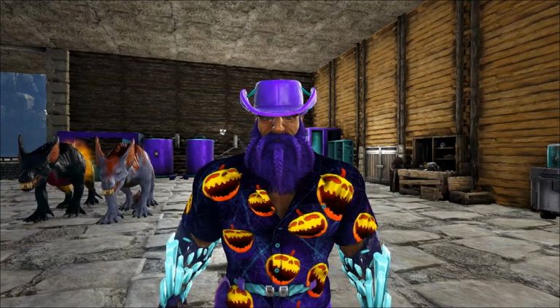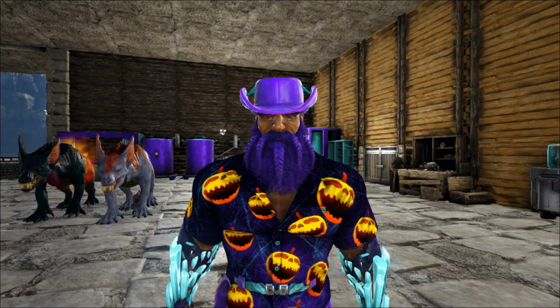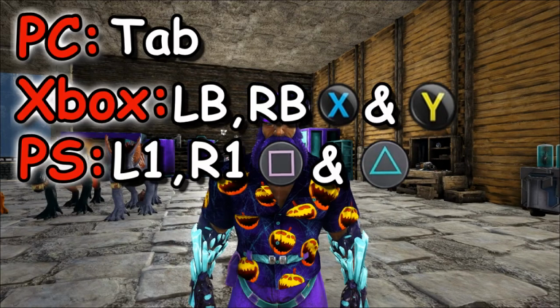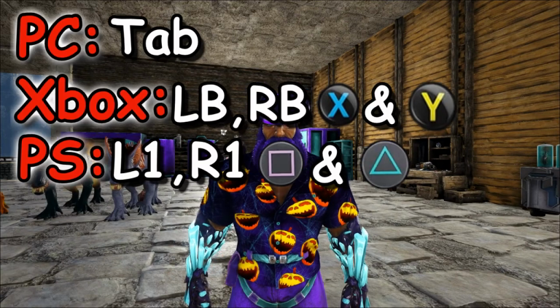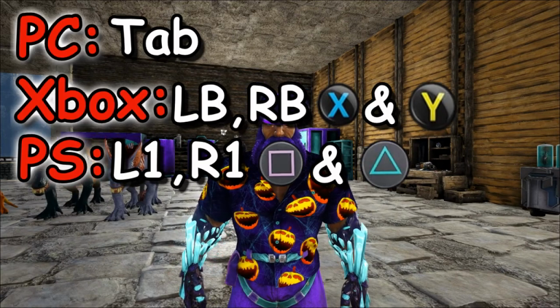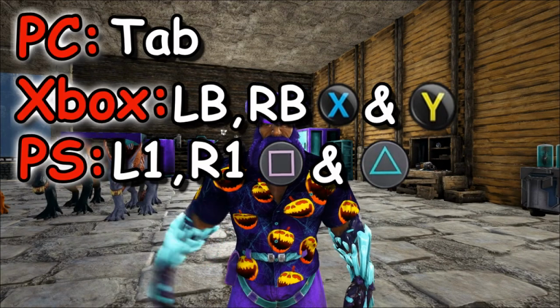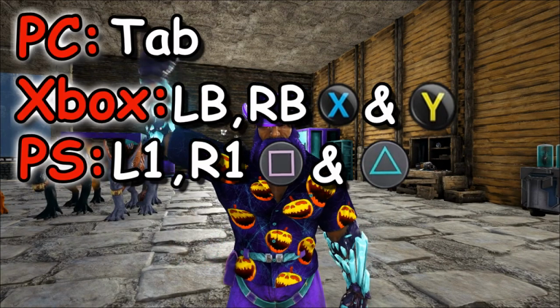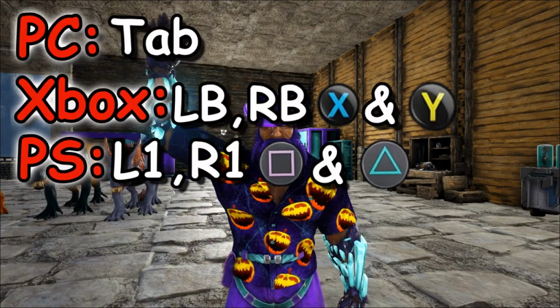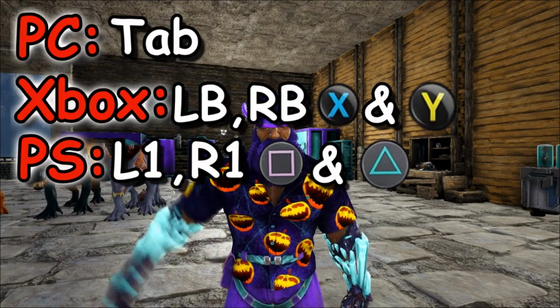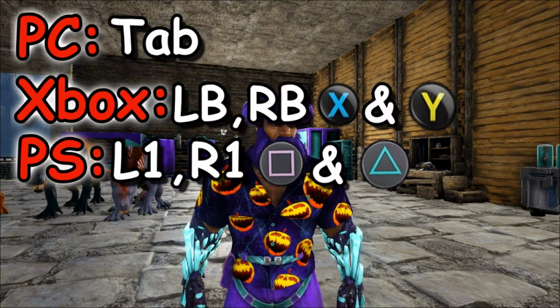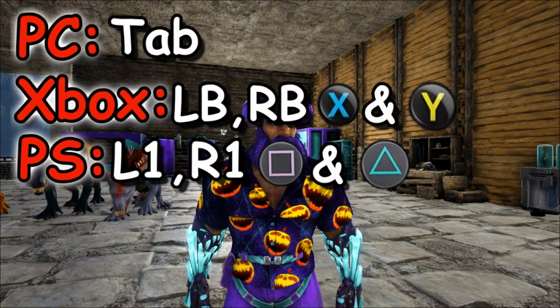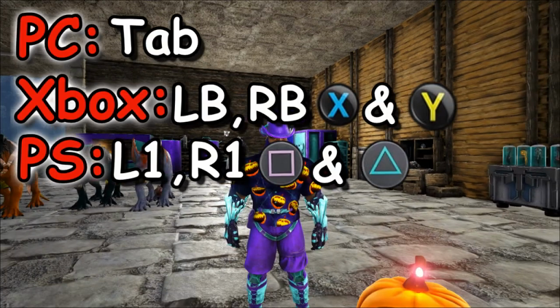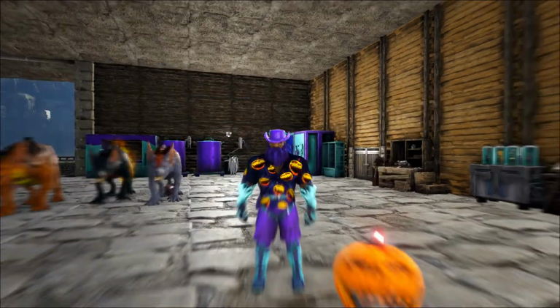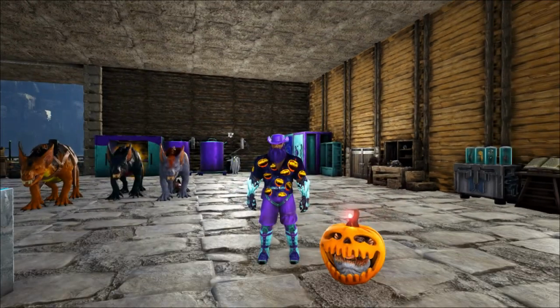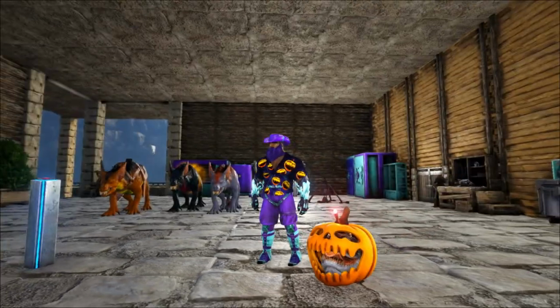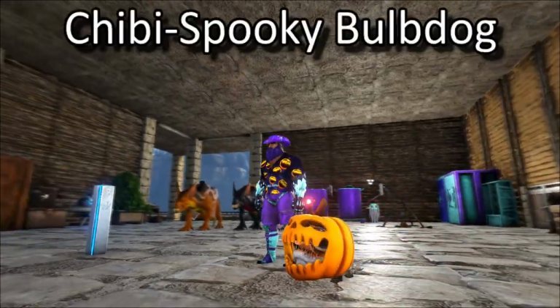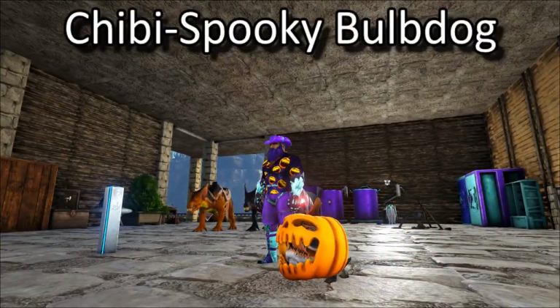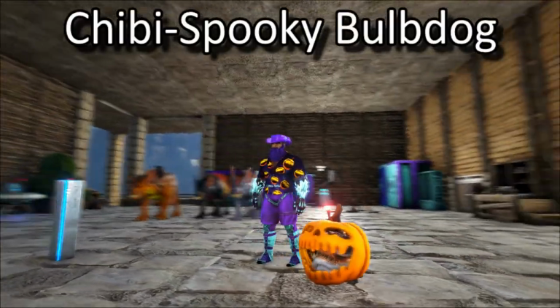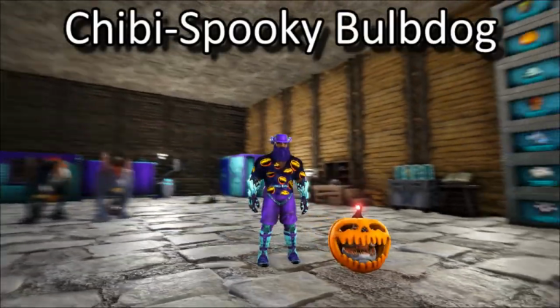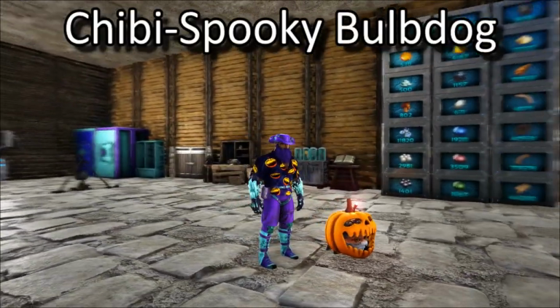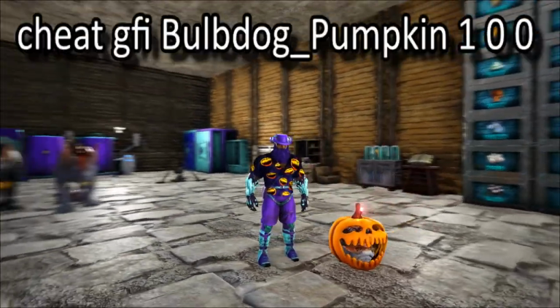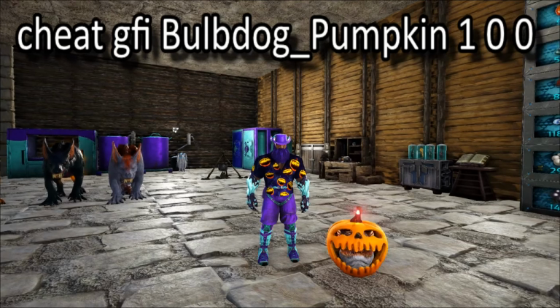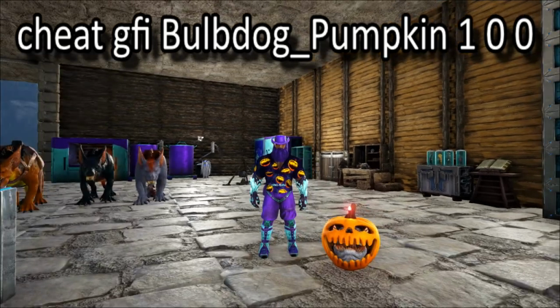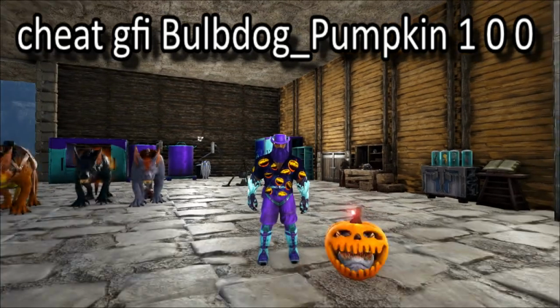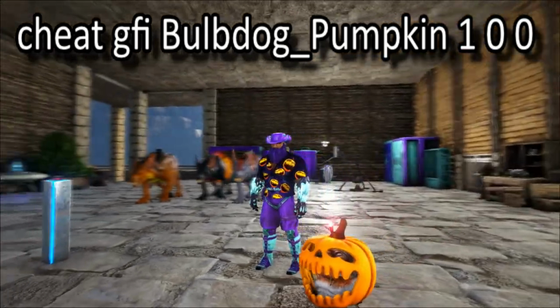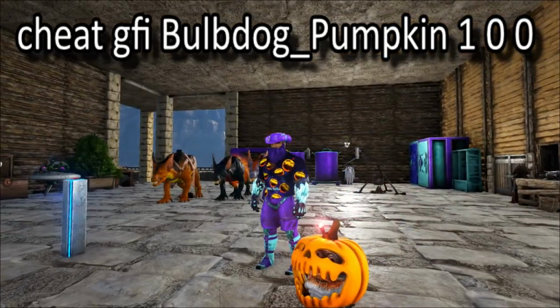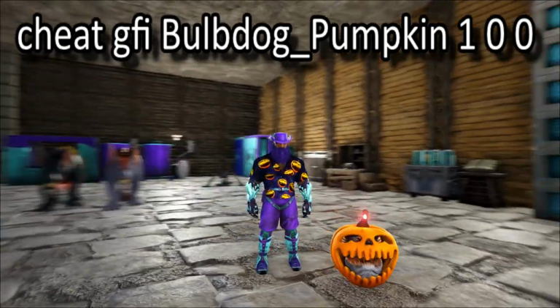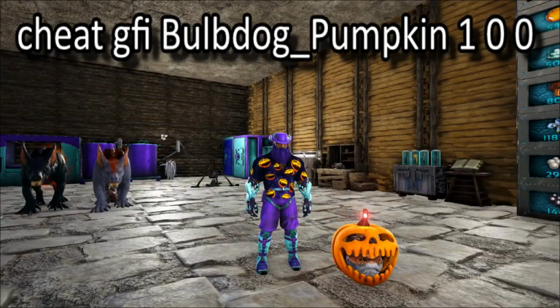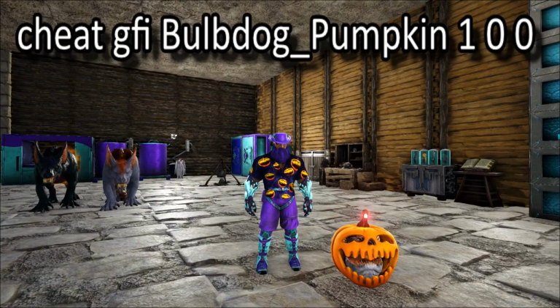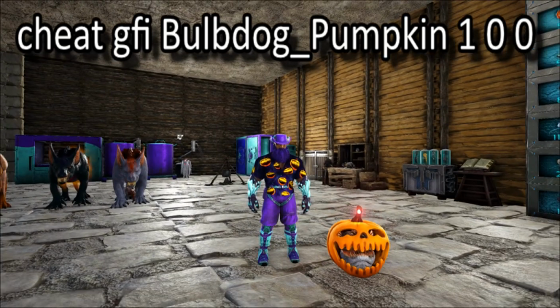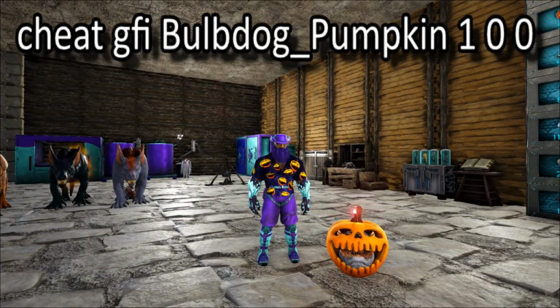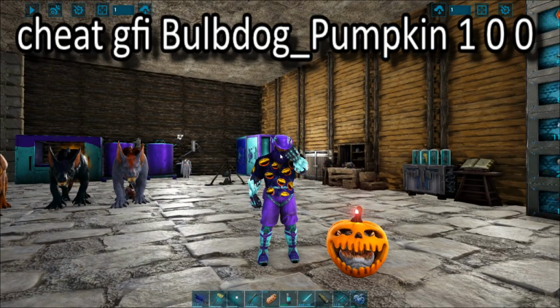All right guys, Kazoo71 here. Here's how you open up the cheat menu on PC, Xbox, and PlayStation. Here is the chibi spooky bulldog on Fear of All Six — here's the cheat code for it. All these cheat codes I'm going to put in the description for you so you can copy them if you want.